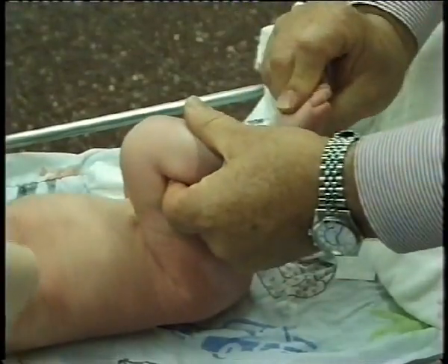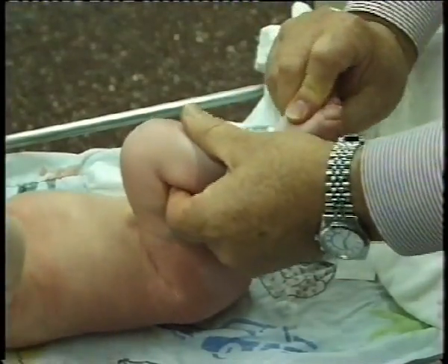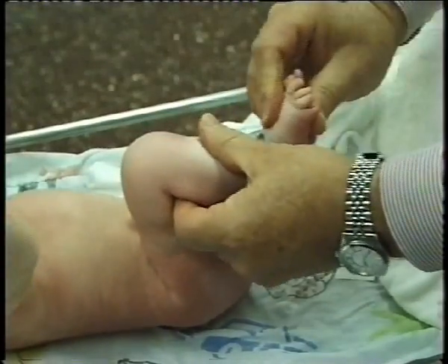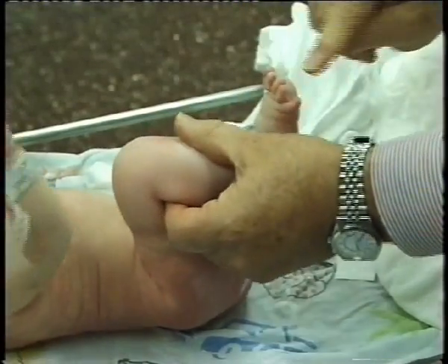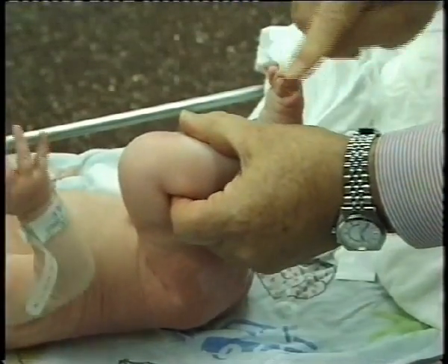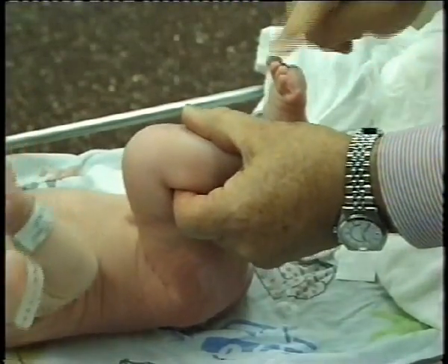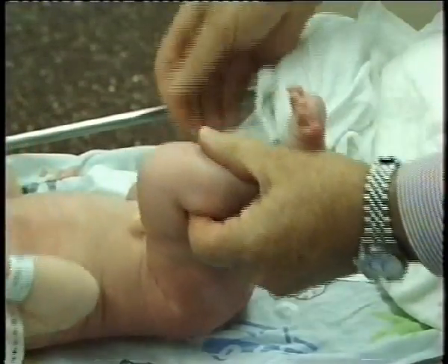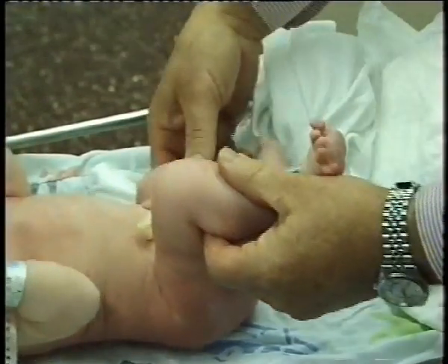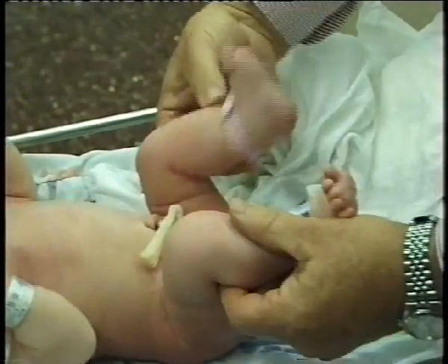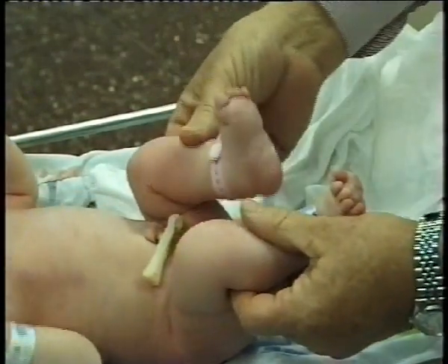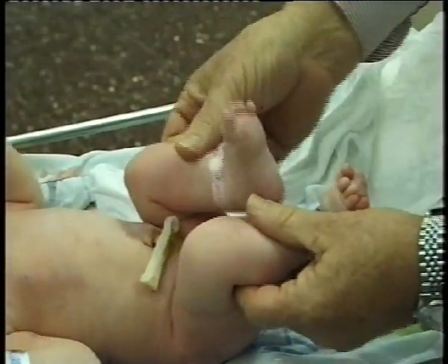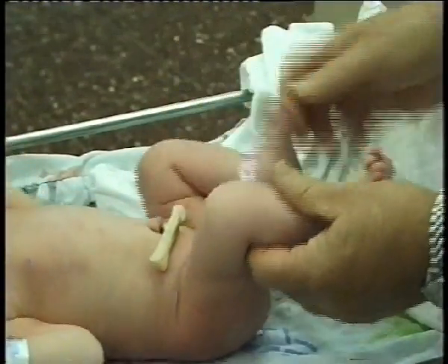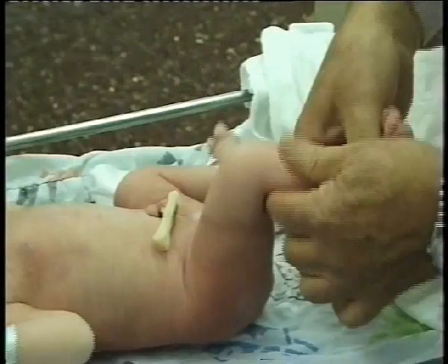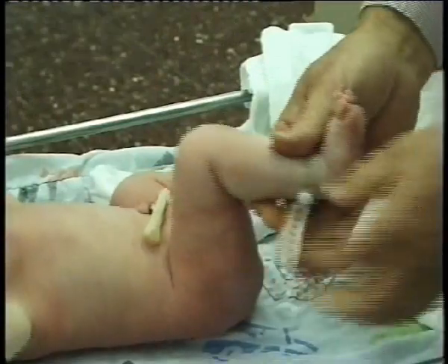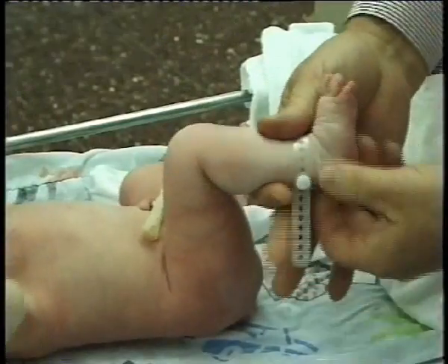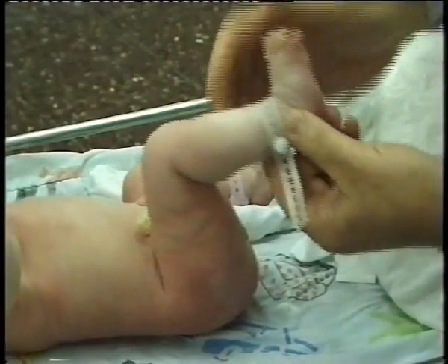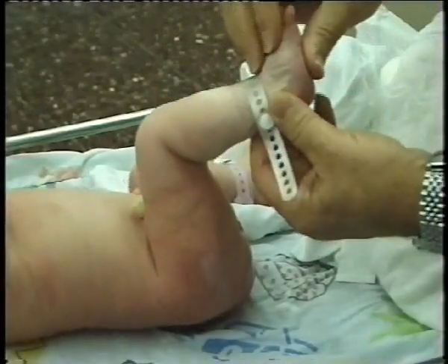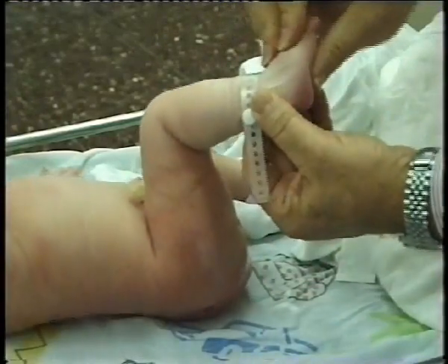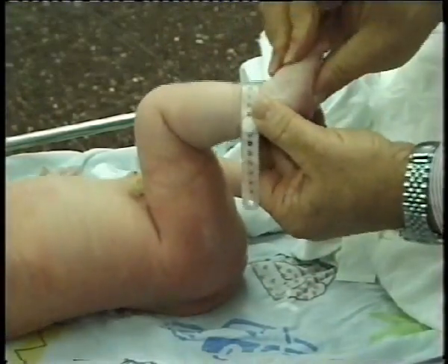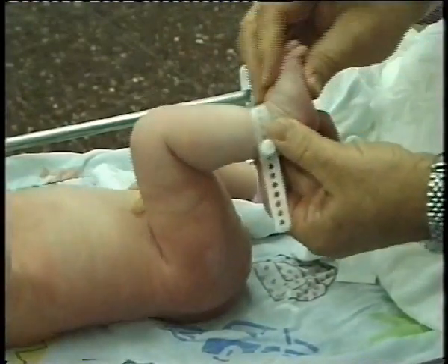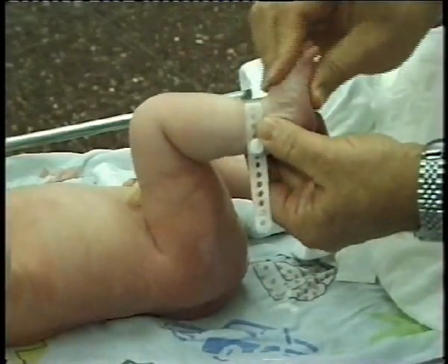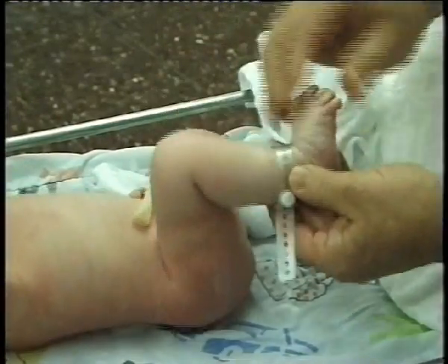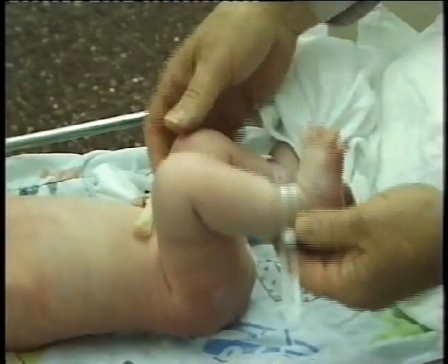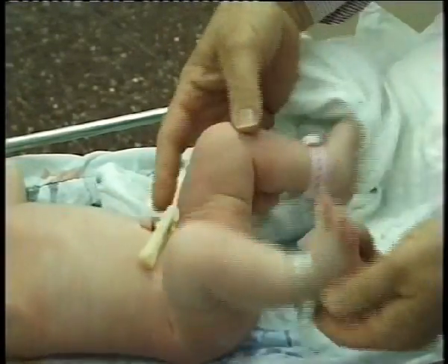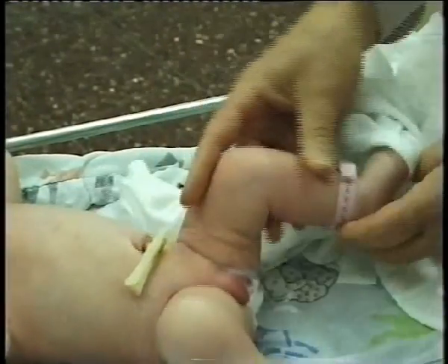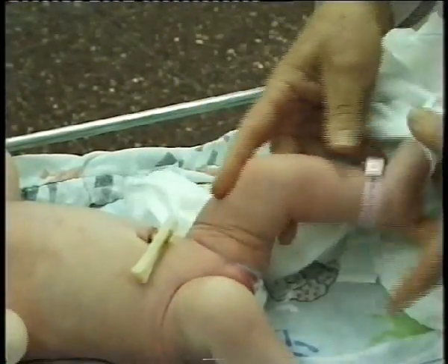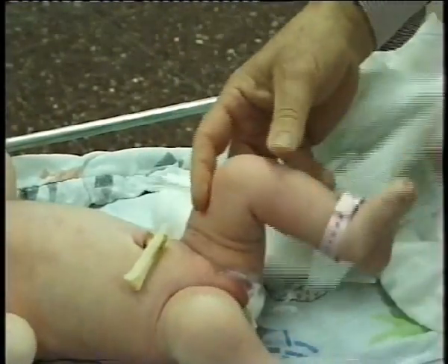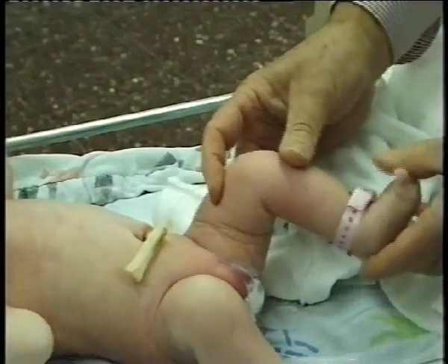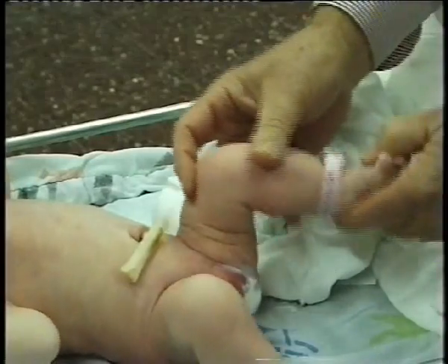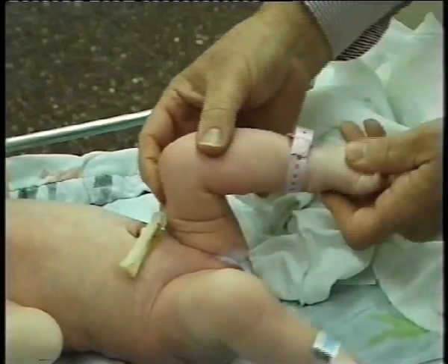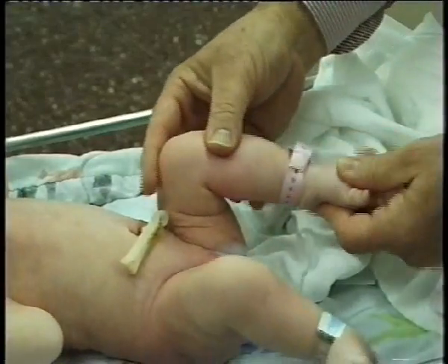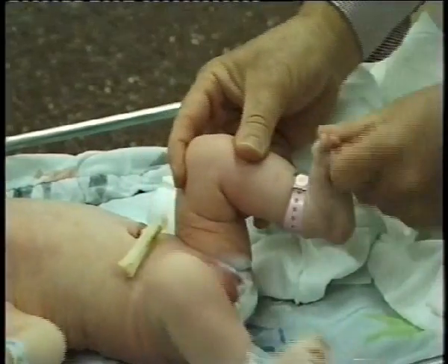Look at the toes for possible anomalies. Palpate the peronei tendons for possible snapping peronei. It is useful to repeat the examination if you are not sure about what you found.